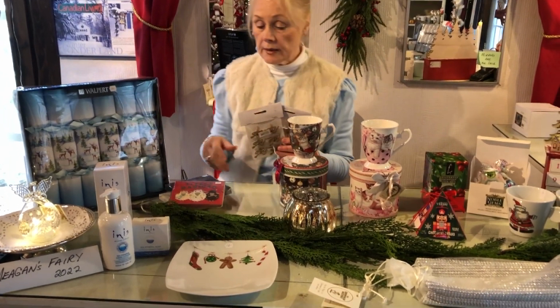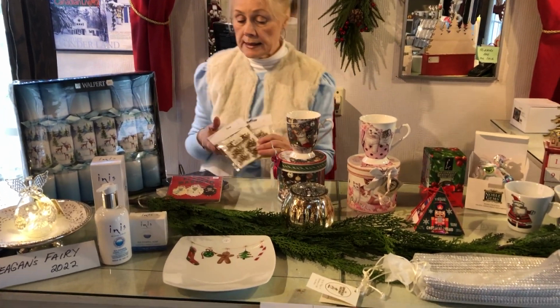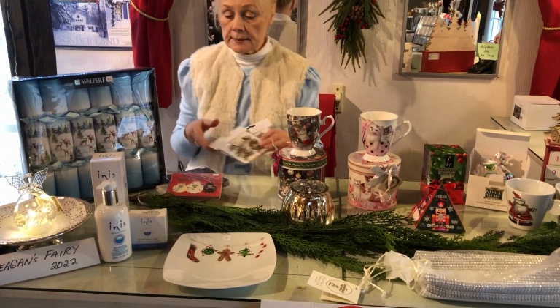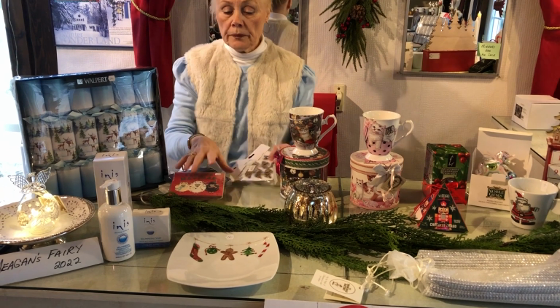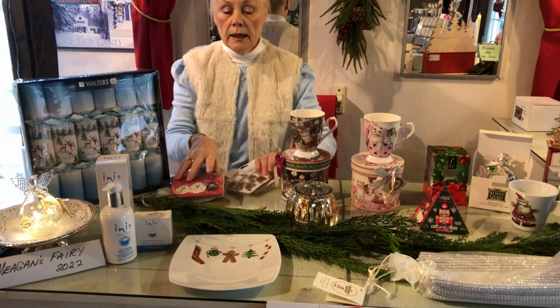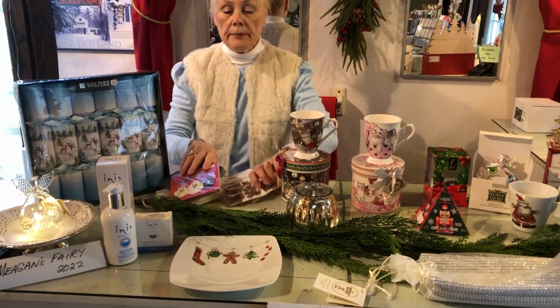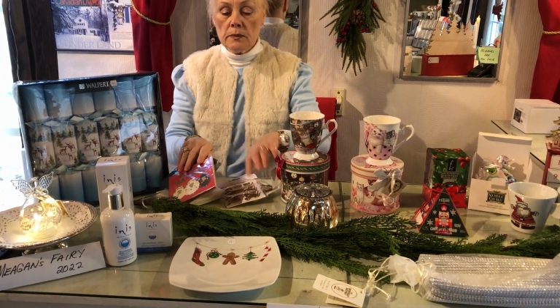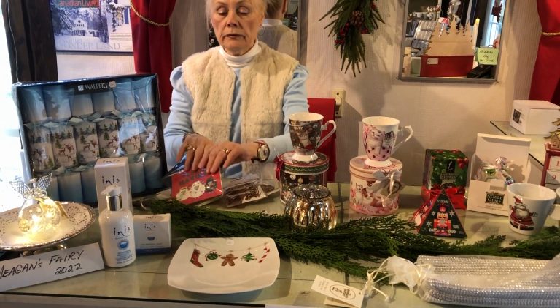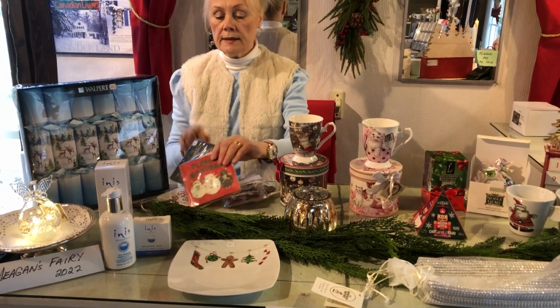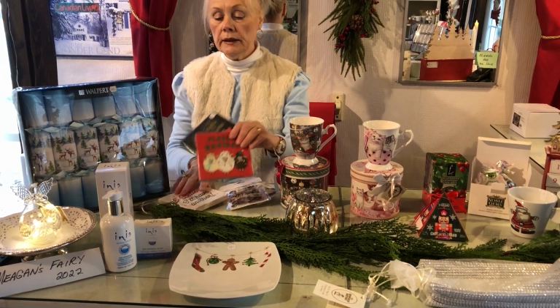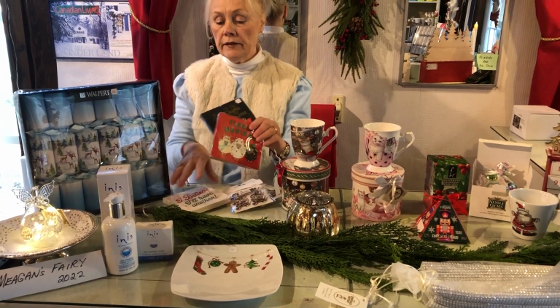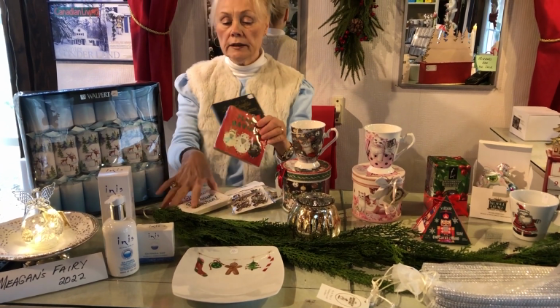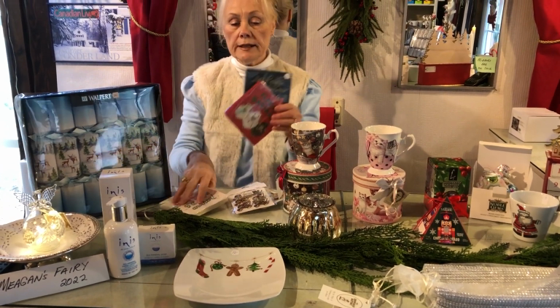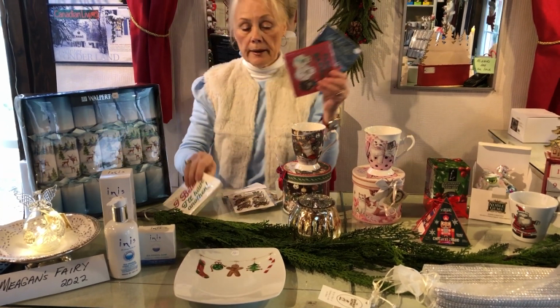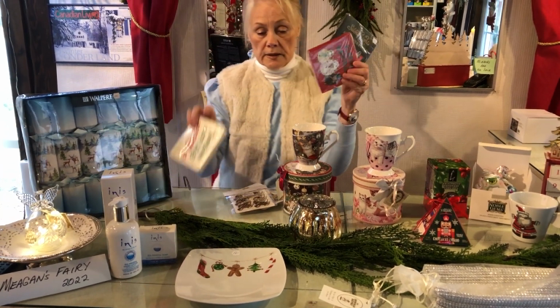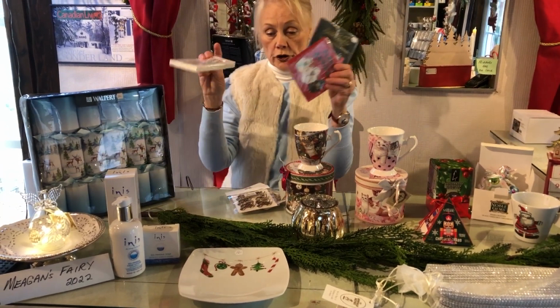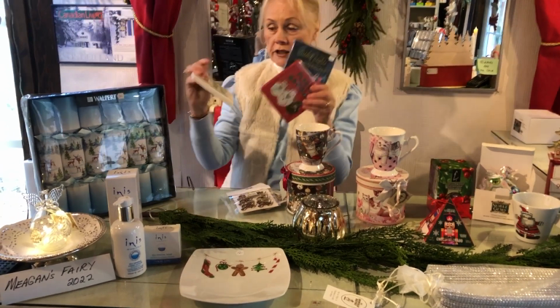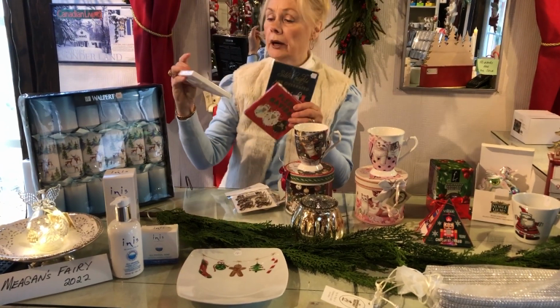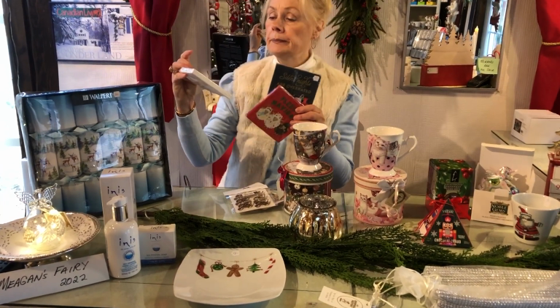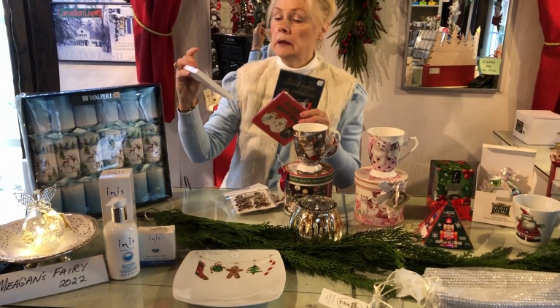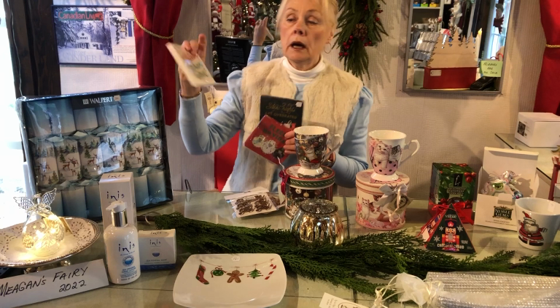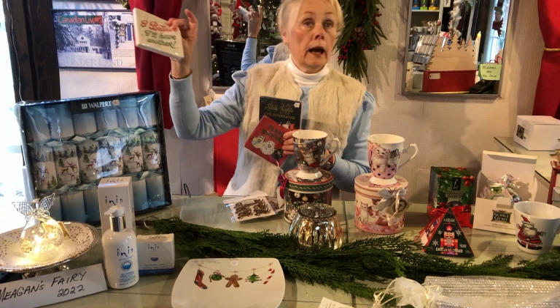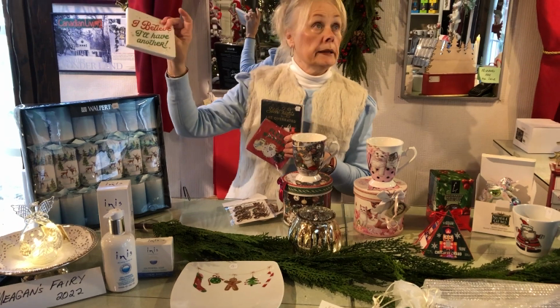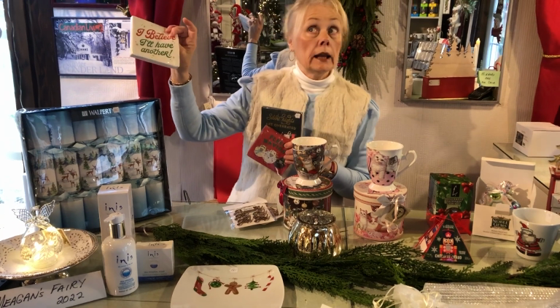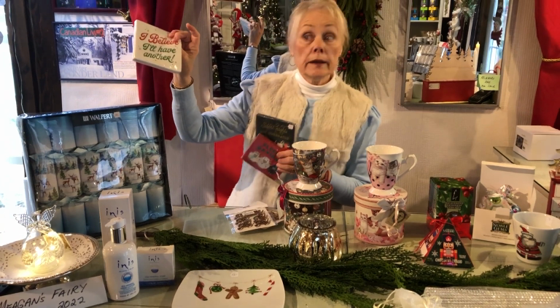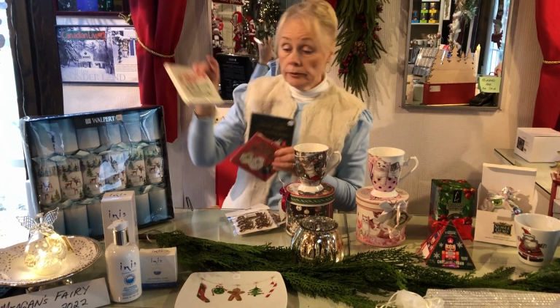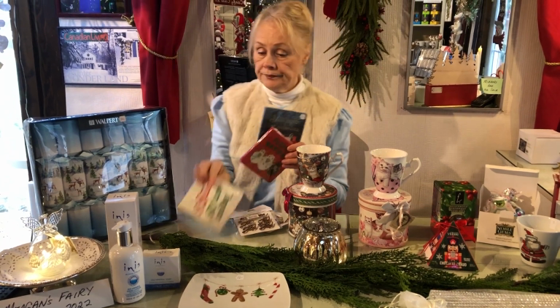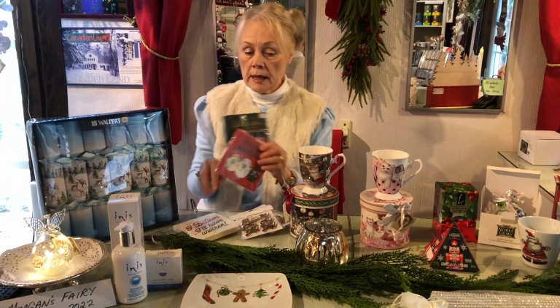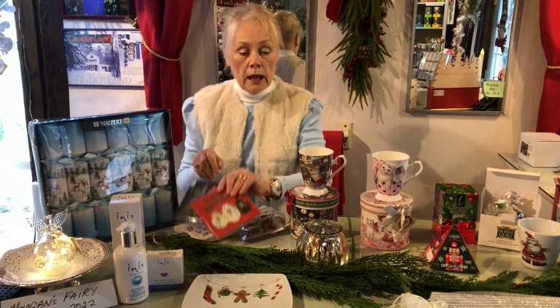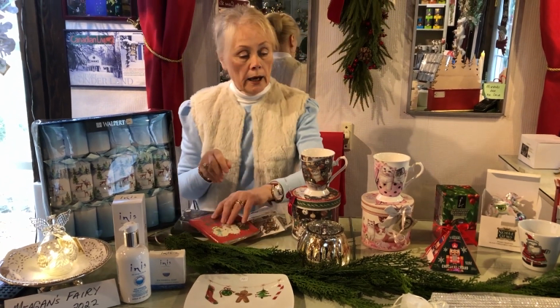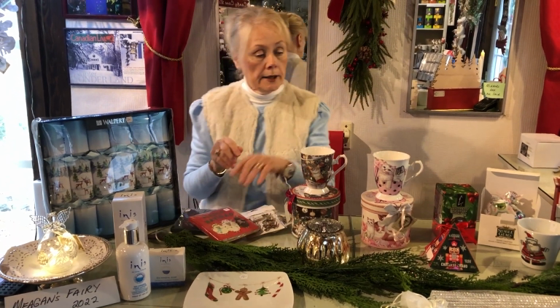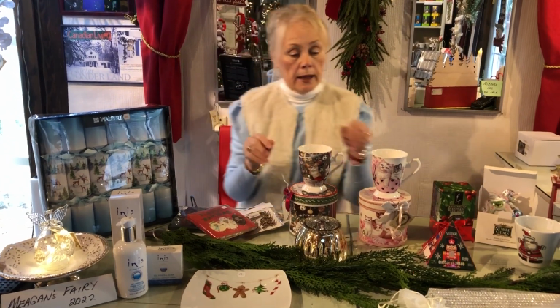For napkins, we have lots of really fun cocktail napkins for your cocktail party — 'I believe I'll have another' — great for entertaining.